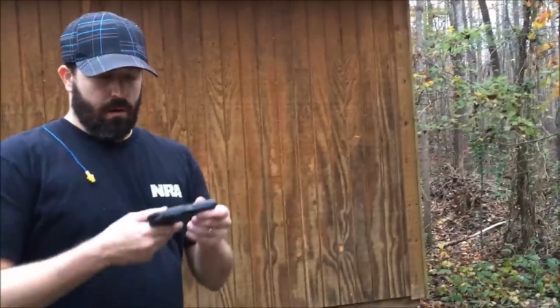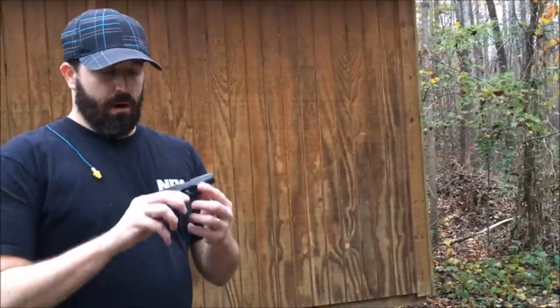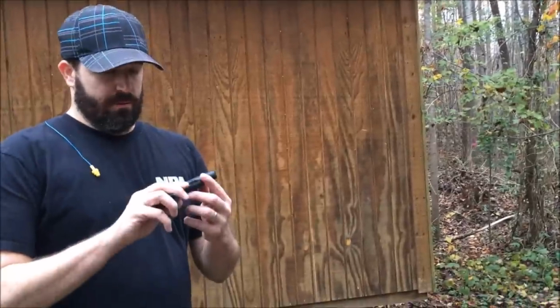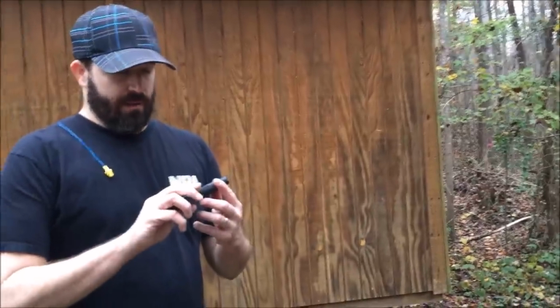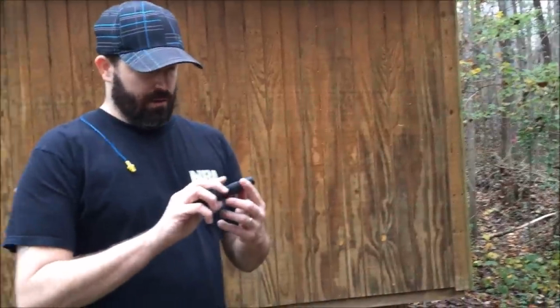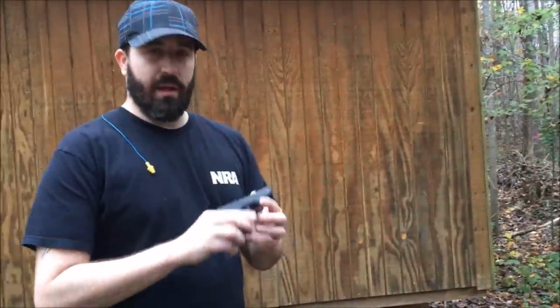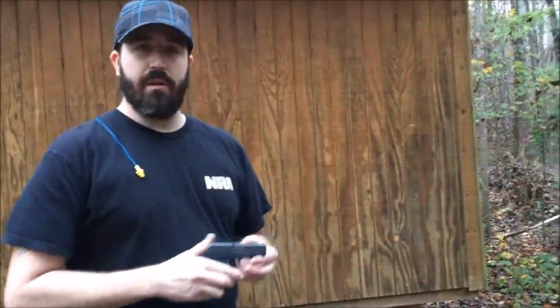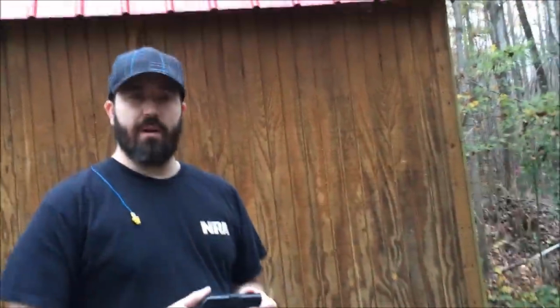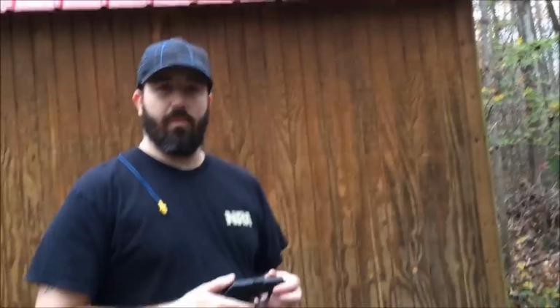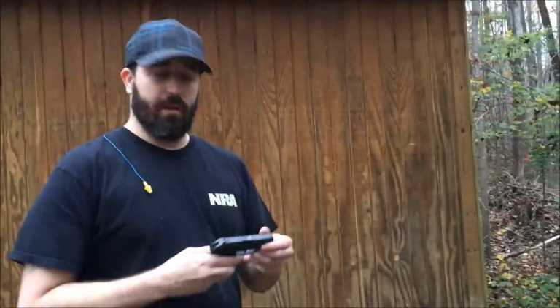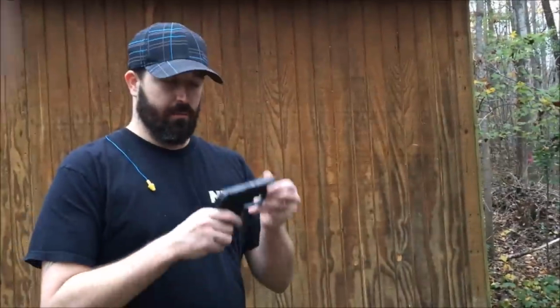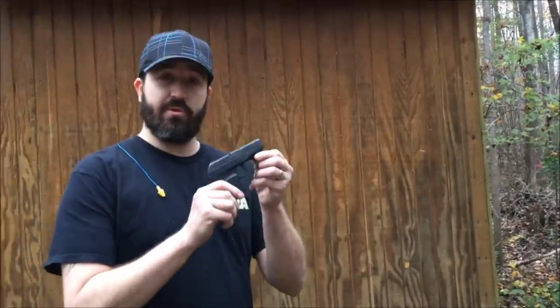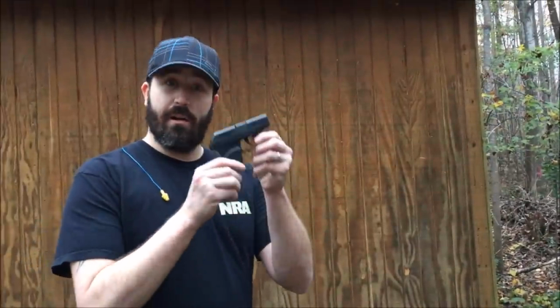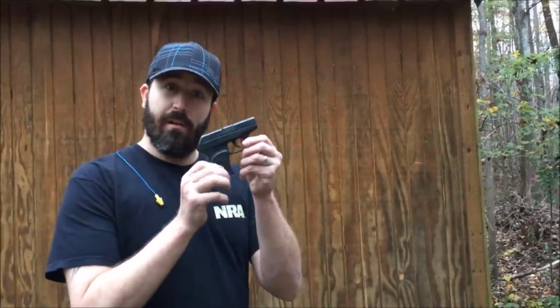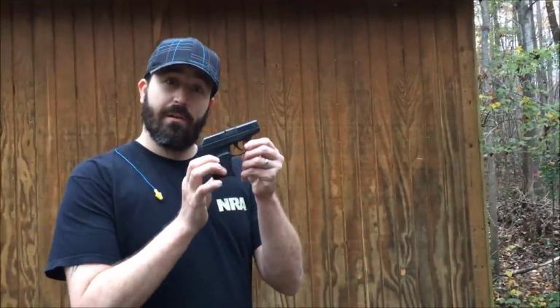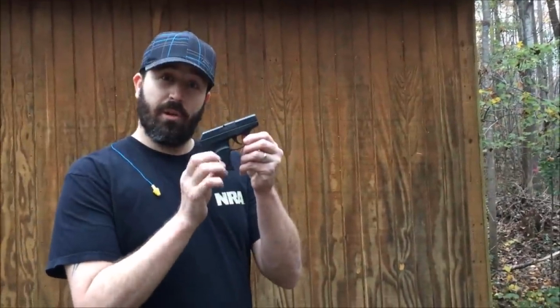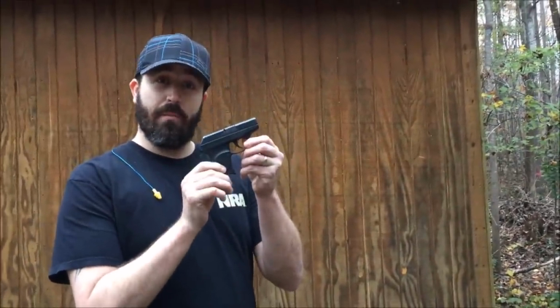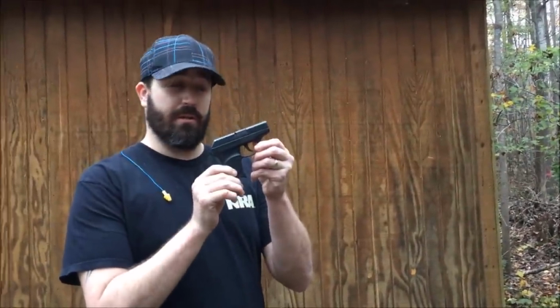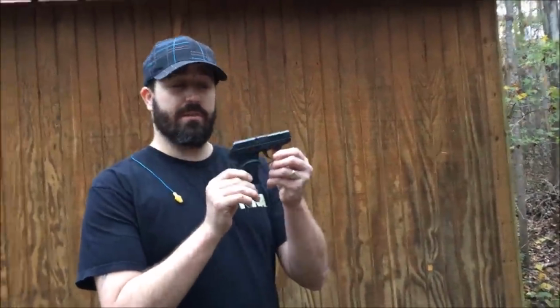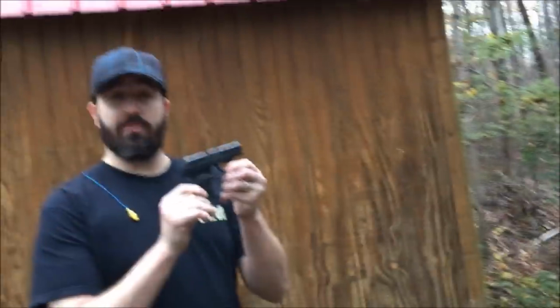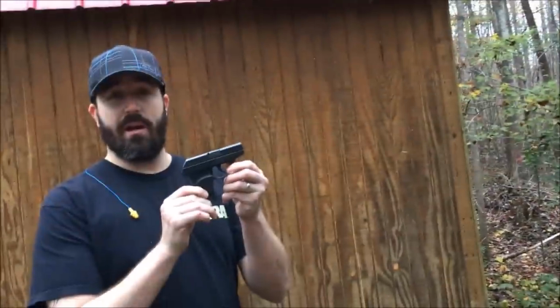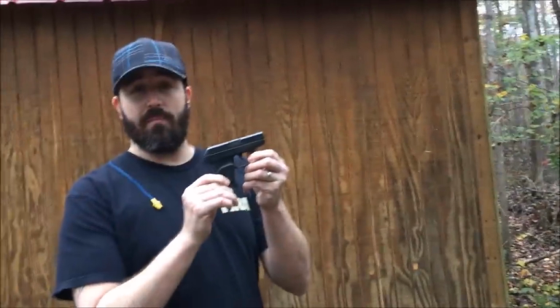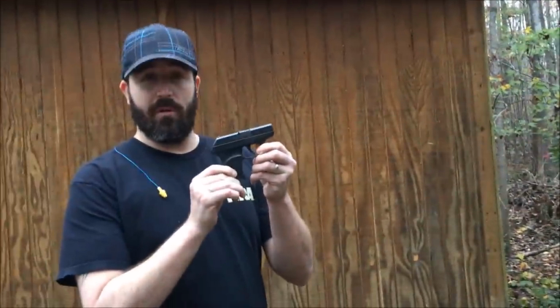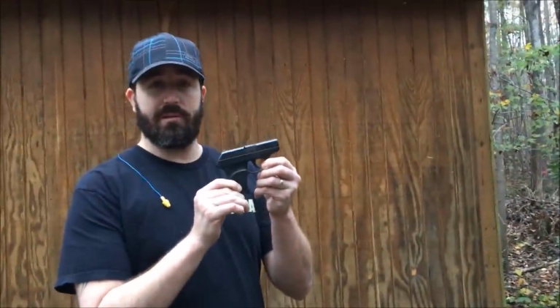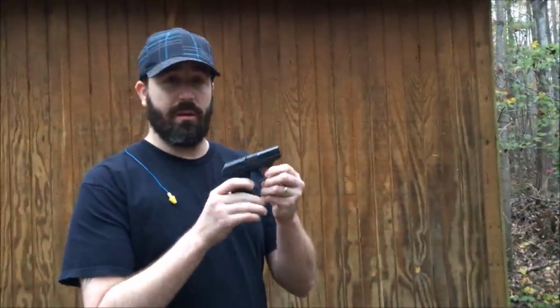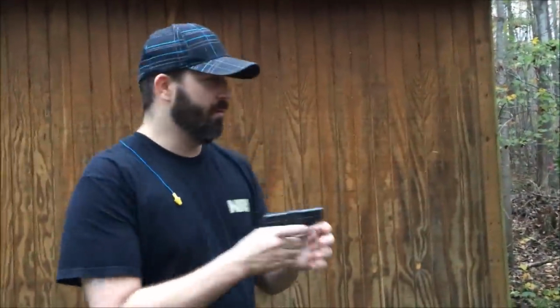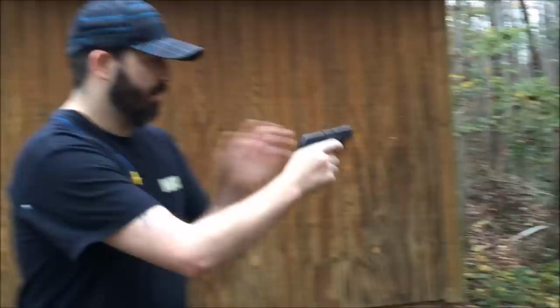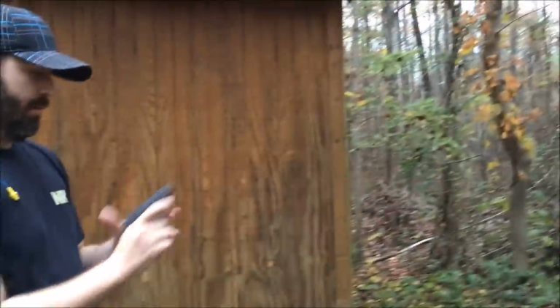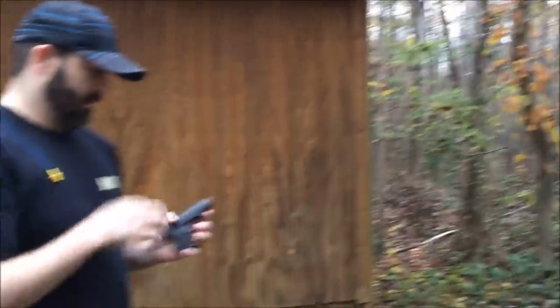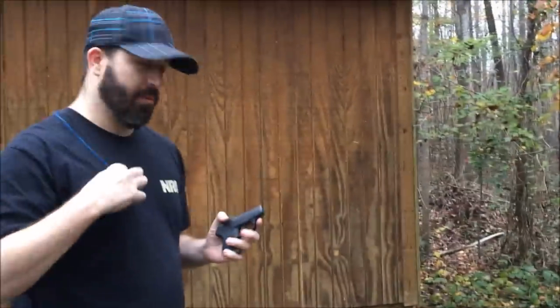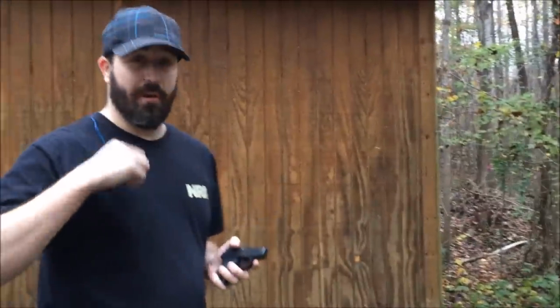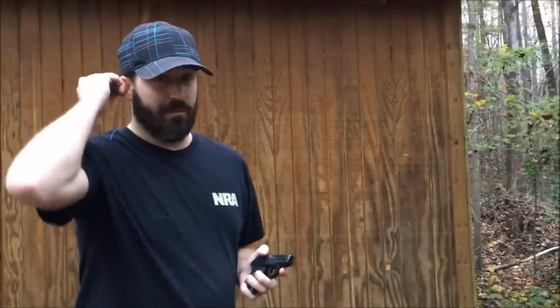Alright, since we got the big ammunition out of the way, we're going to try some little ammunition. This is .380 out of my Ruger LCP. I'm going to put my ears on.